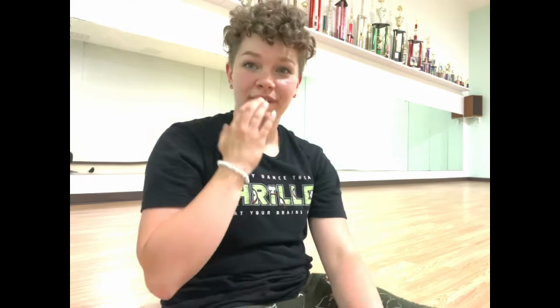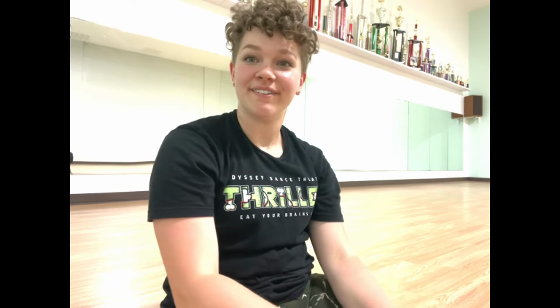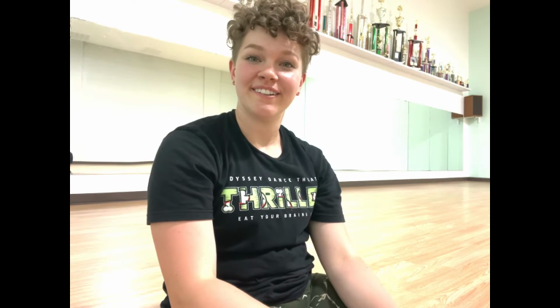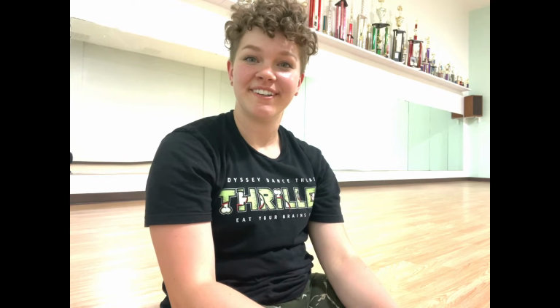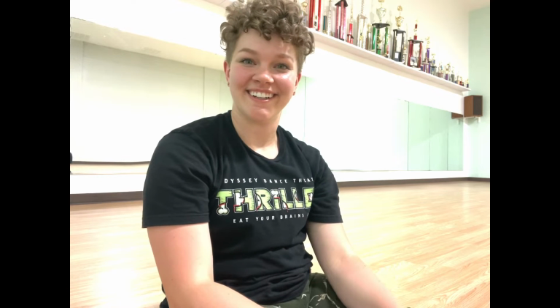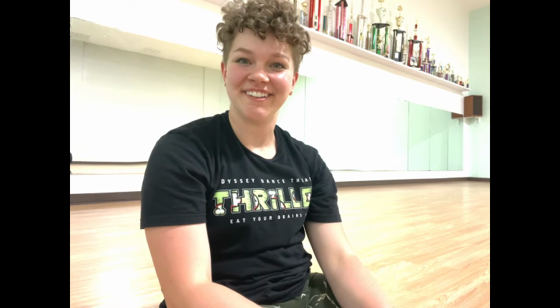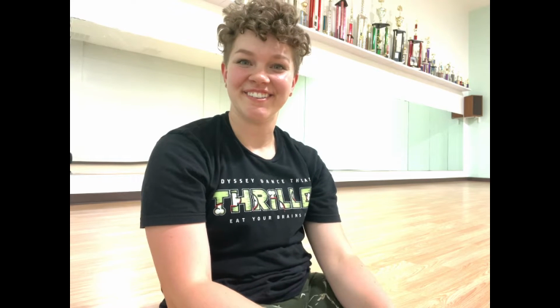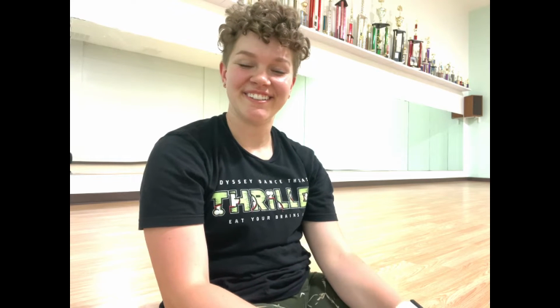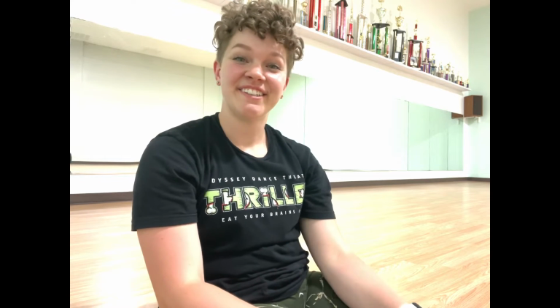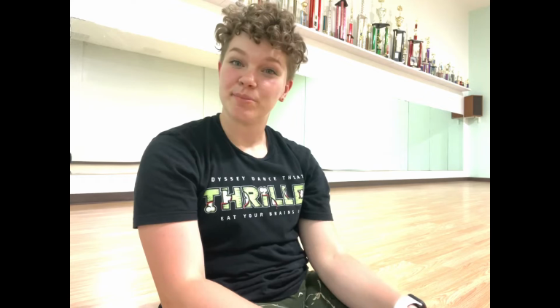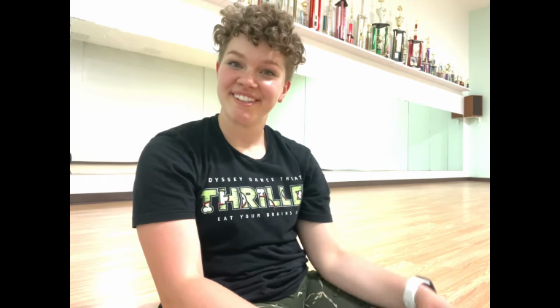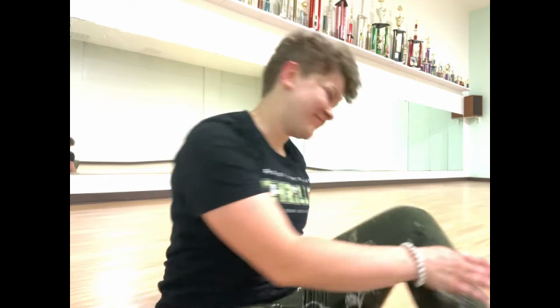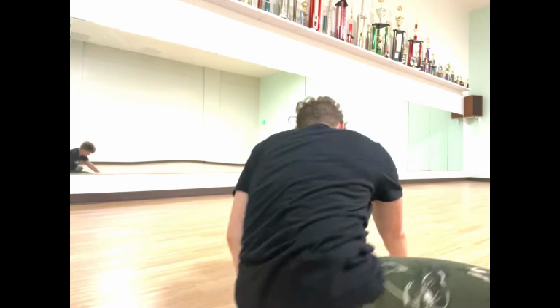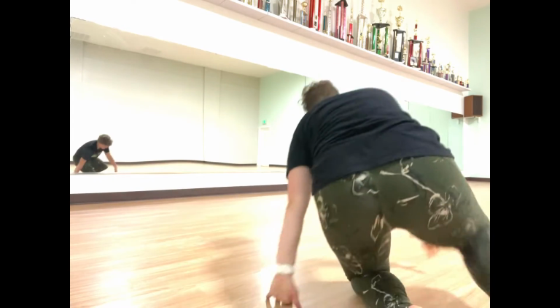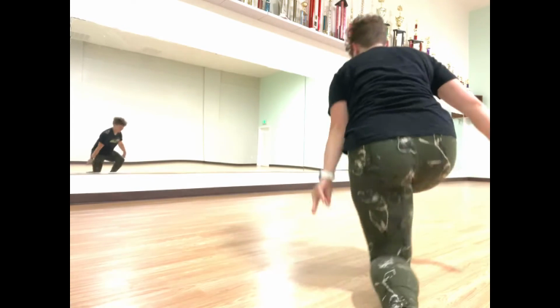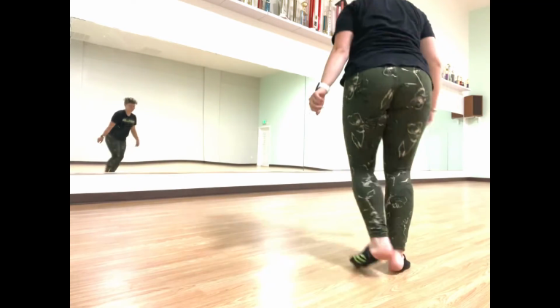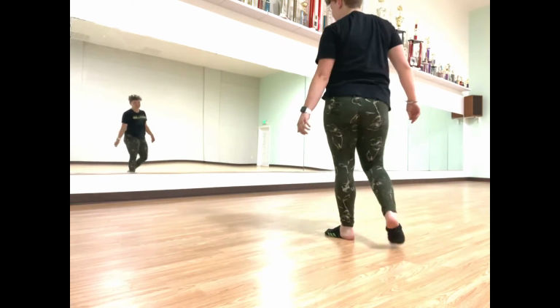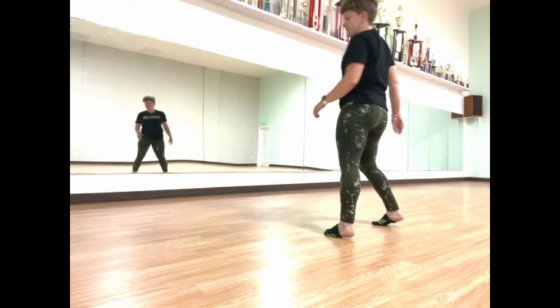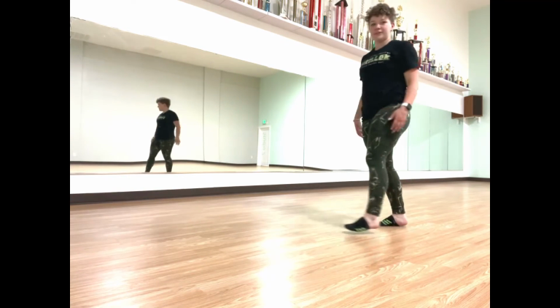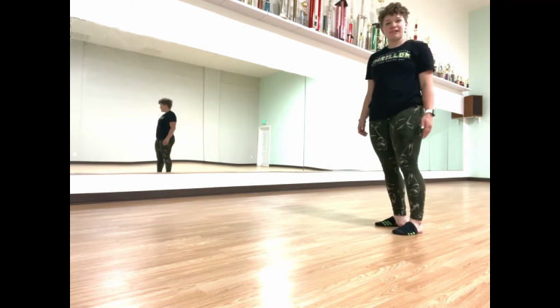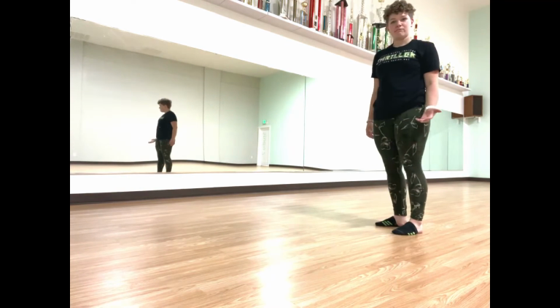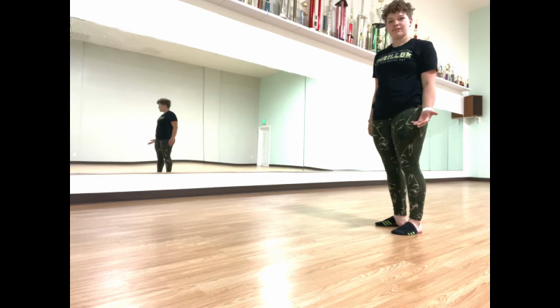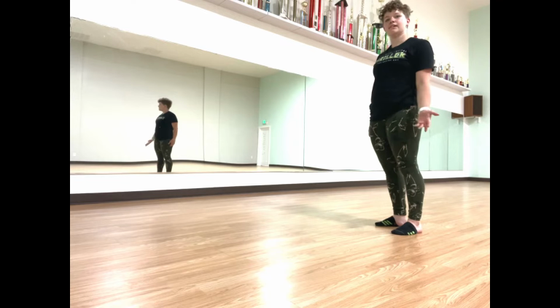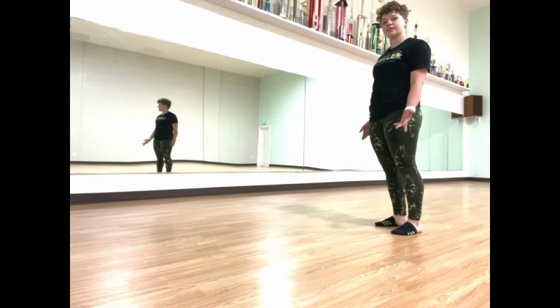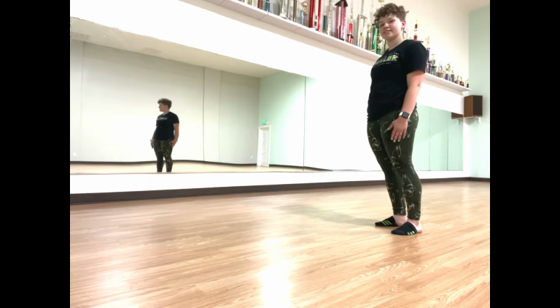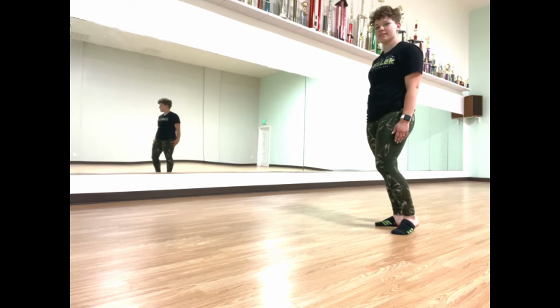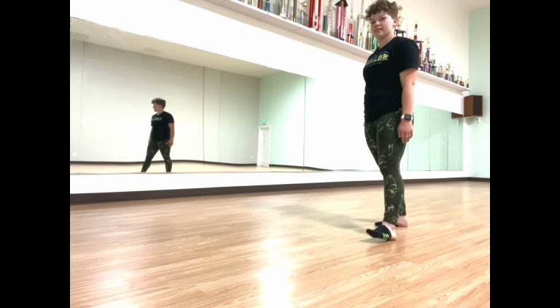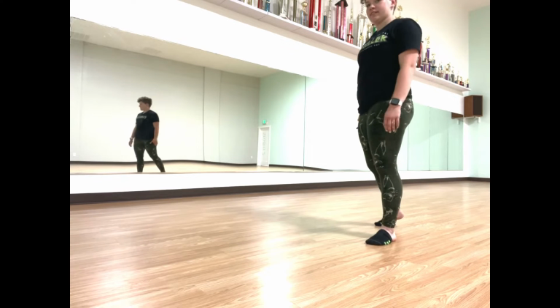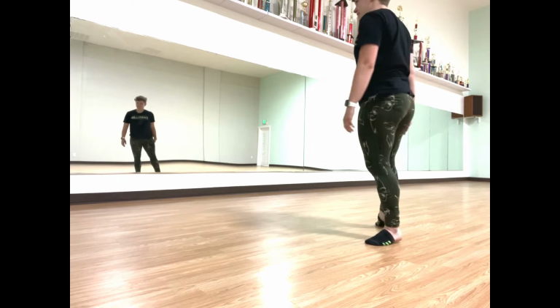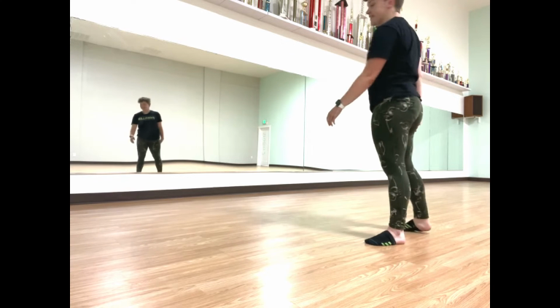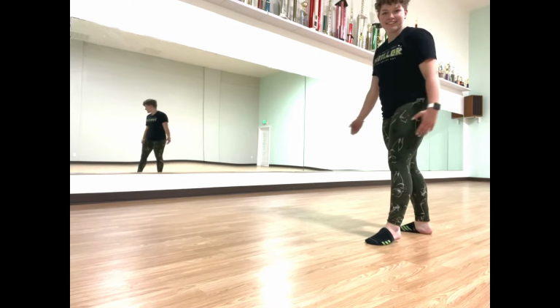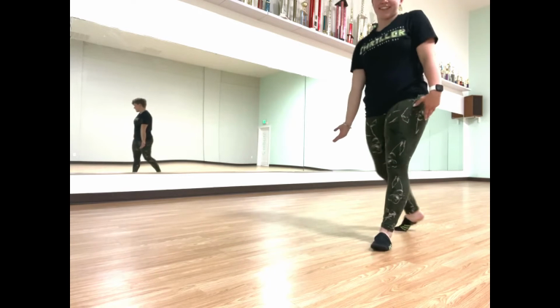I'll walk over our jazz that we learned this week so you can practice at home. Remember, improv before our dances so we can kind of see your style.